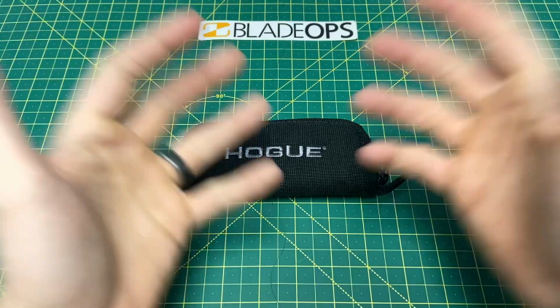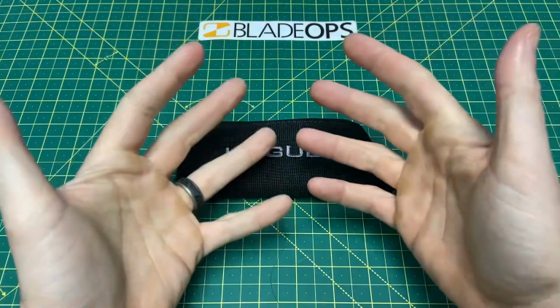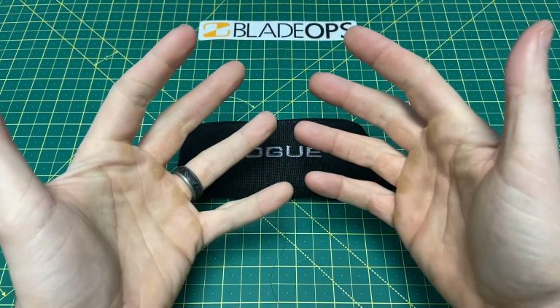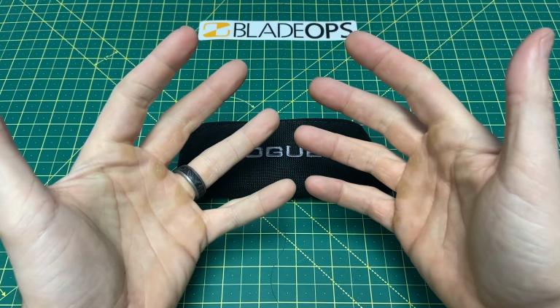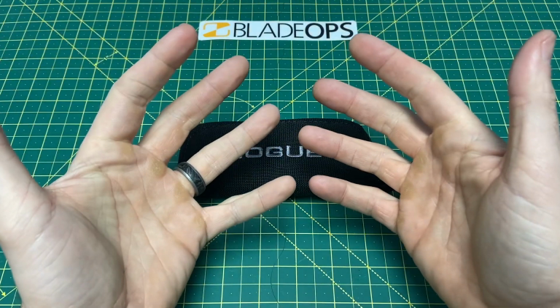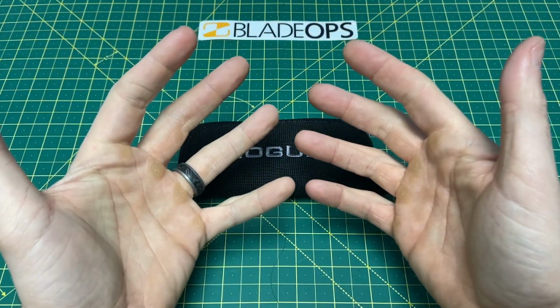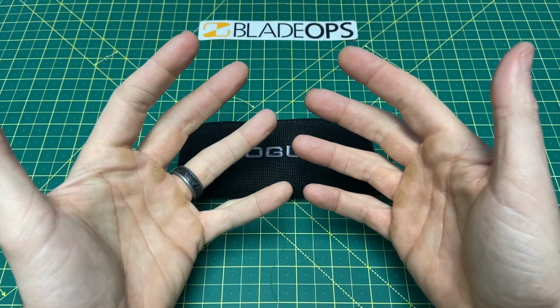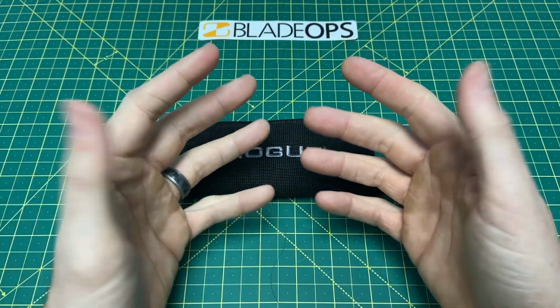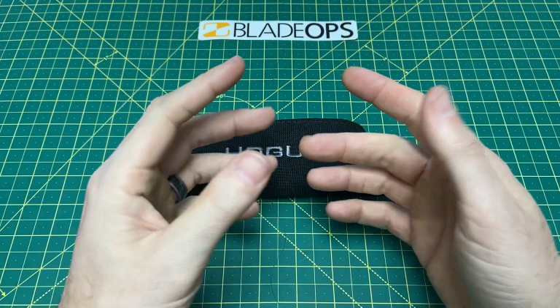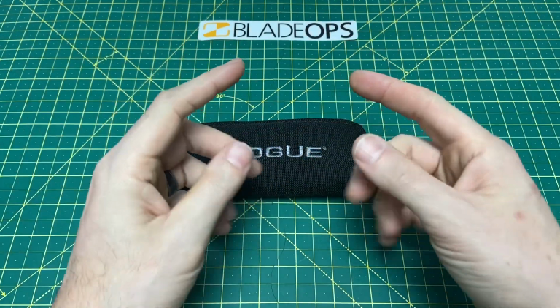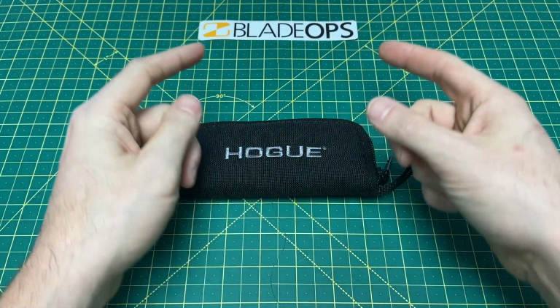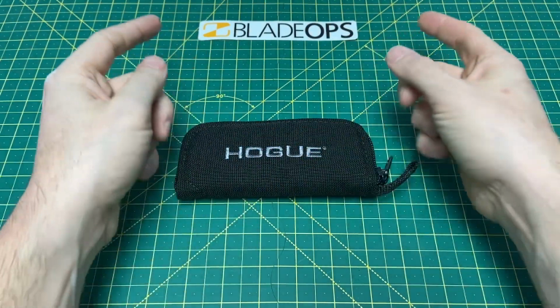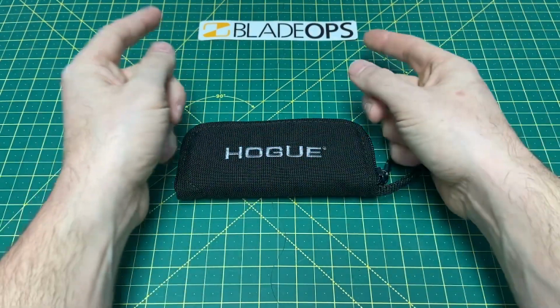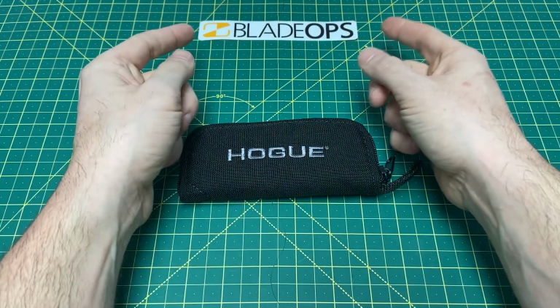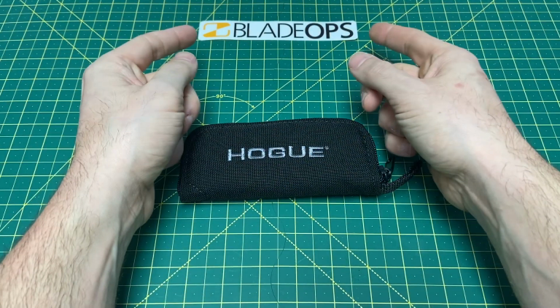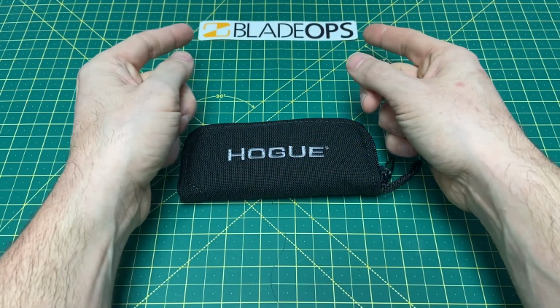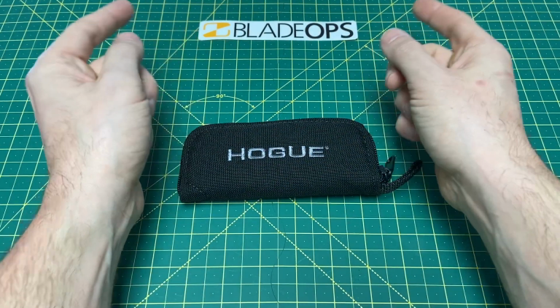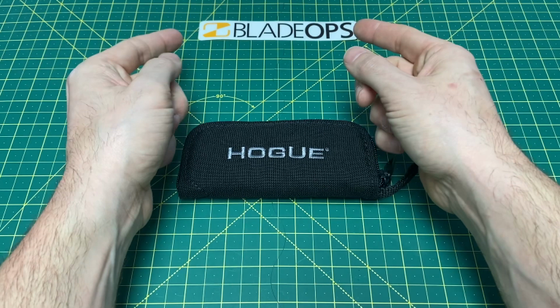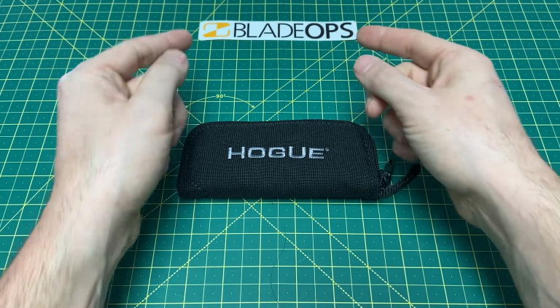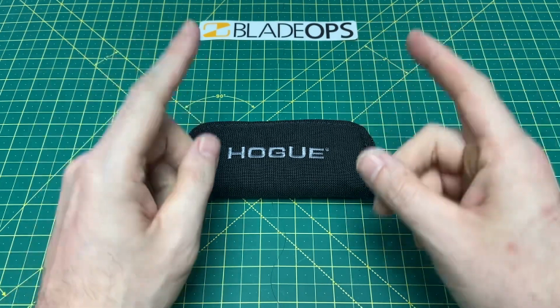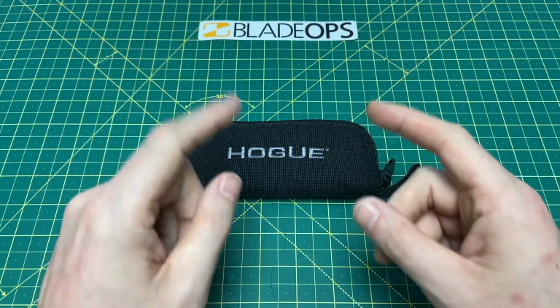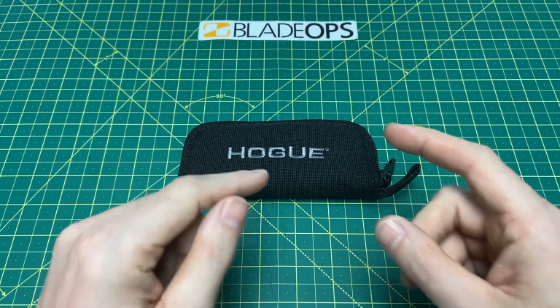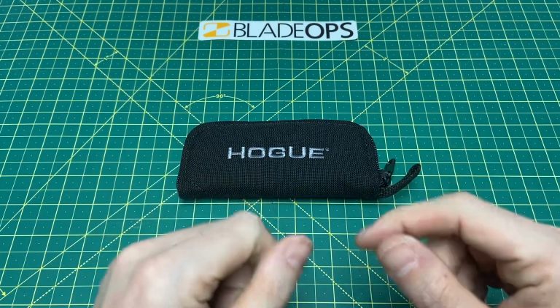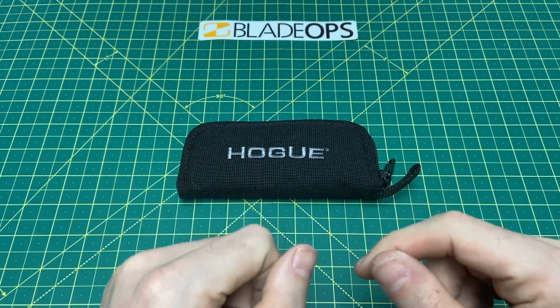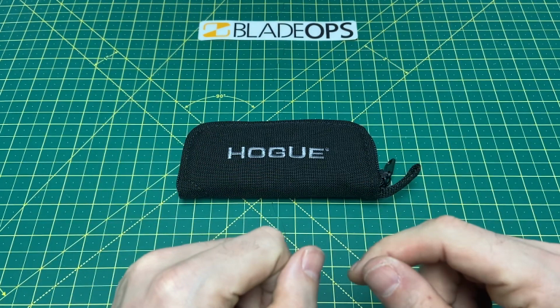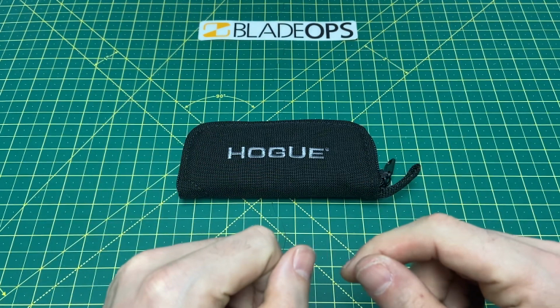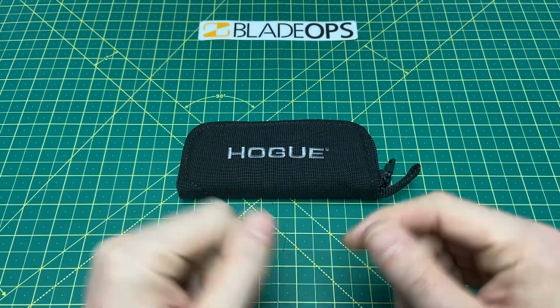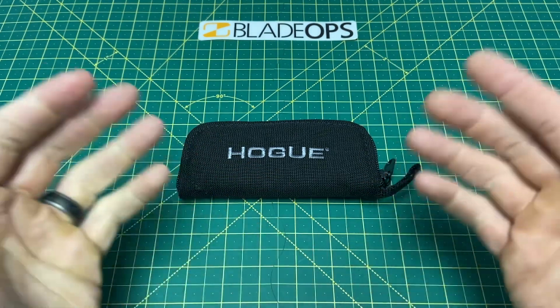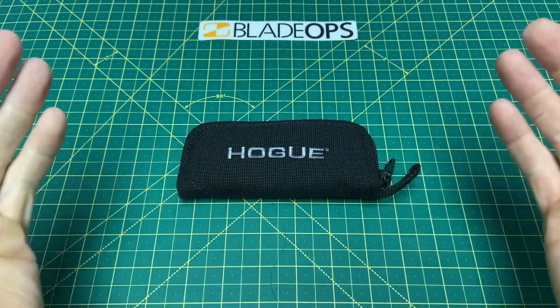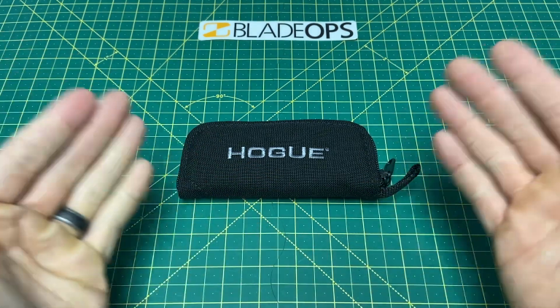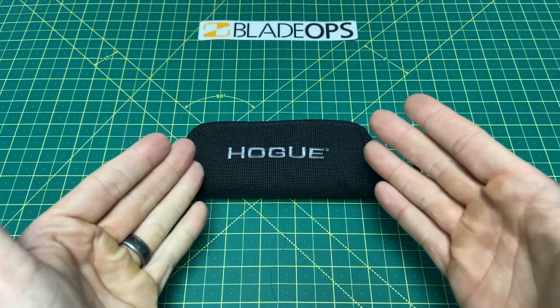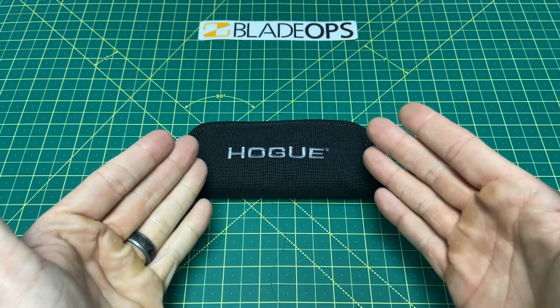Greetings YouTubians and welcome back to Wayne Sharp World where today we have another episode brought to you by Blade Ops. Be sure to look them up for all of your knife and EDC needs.